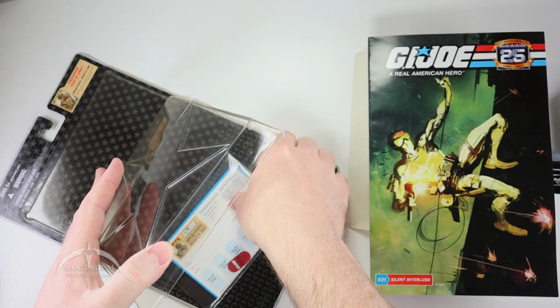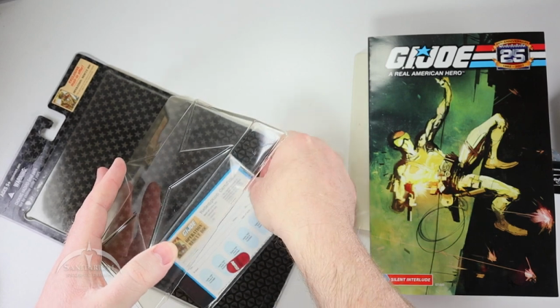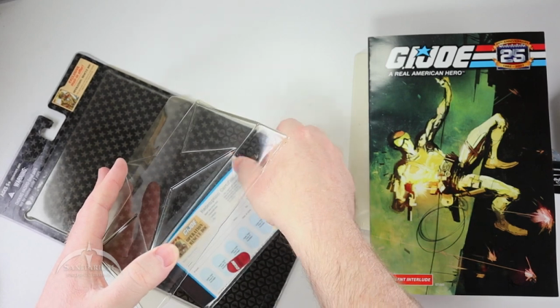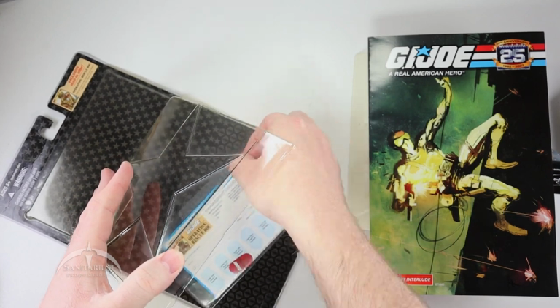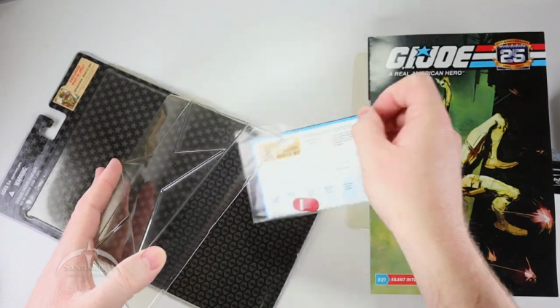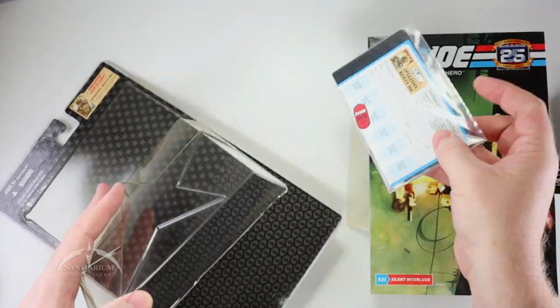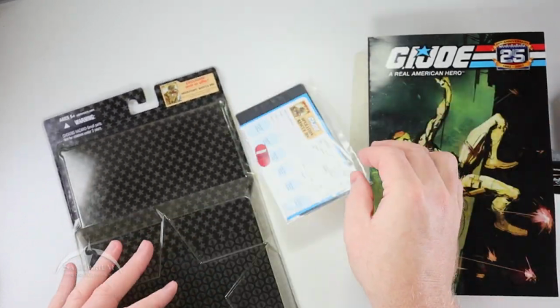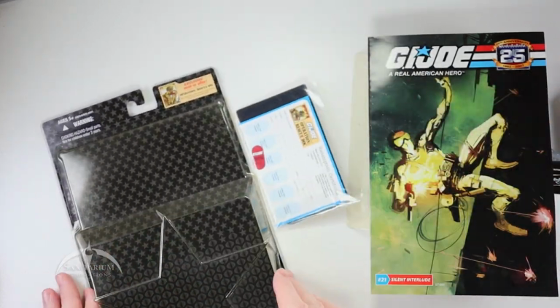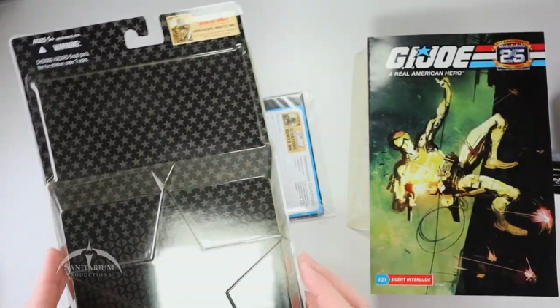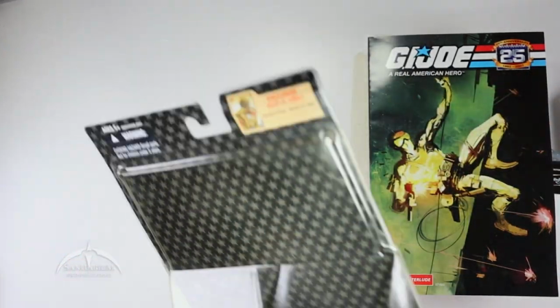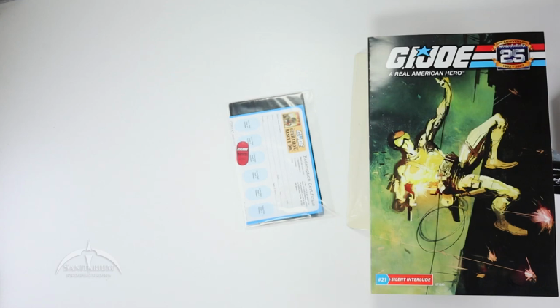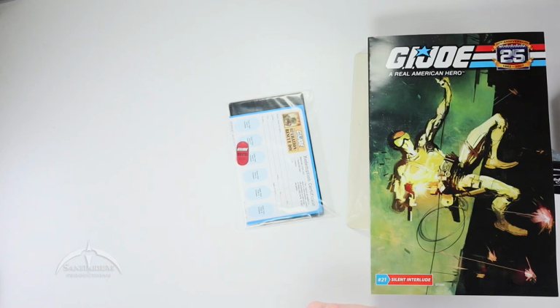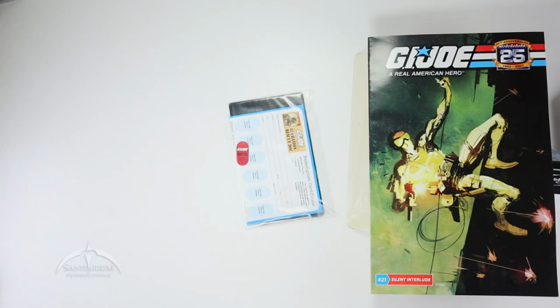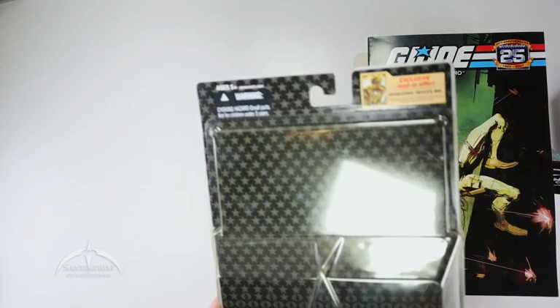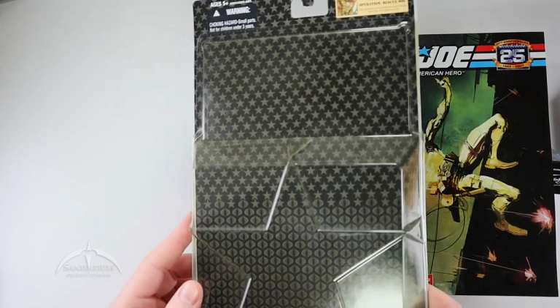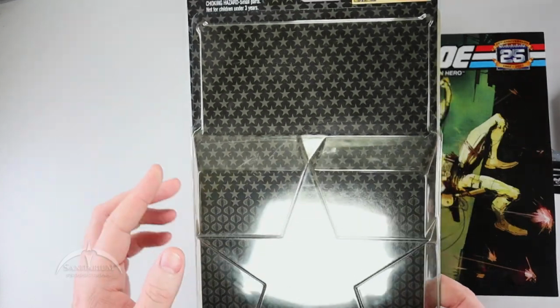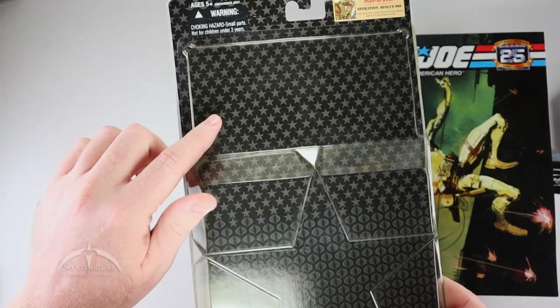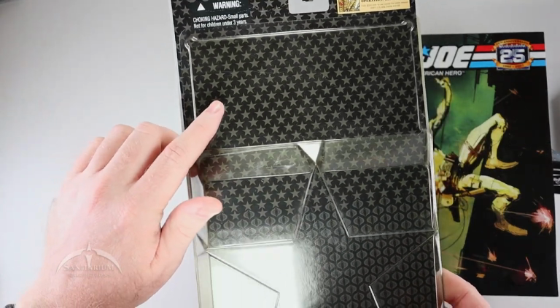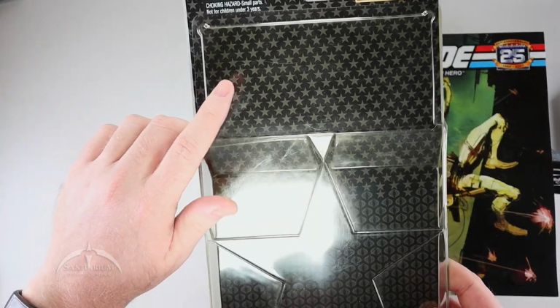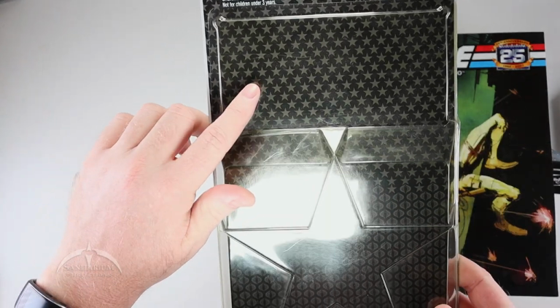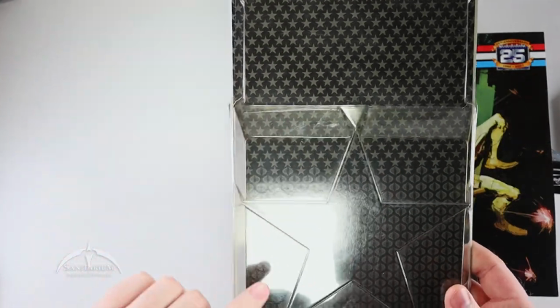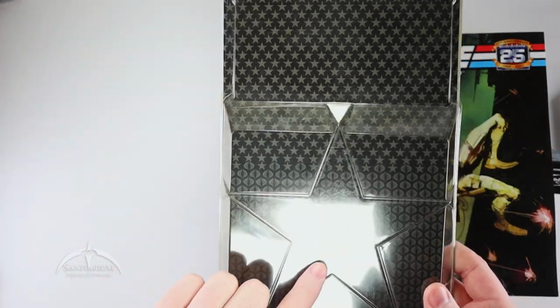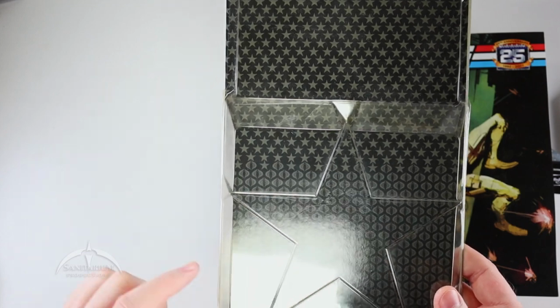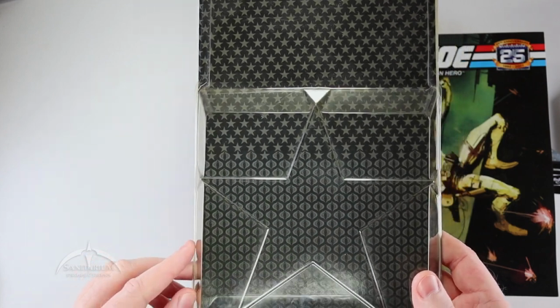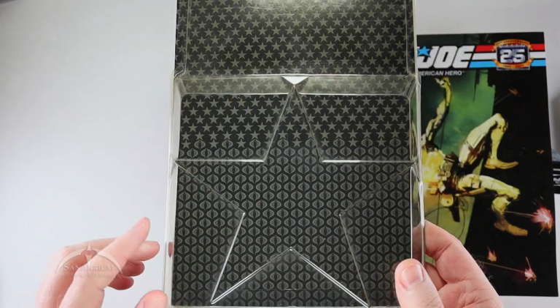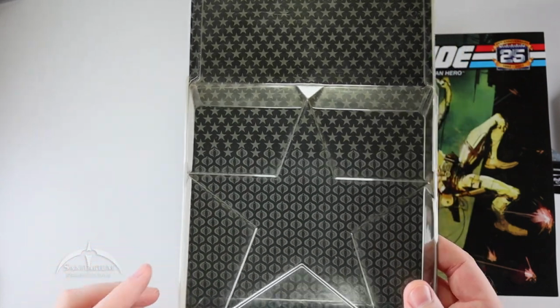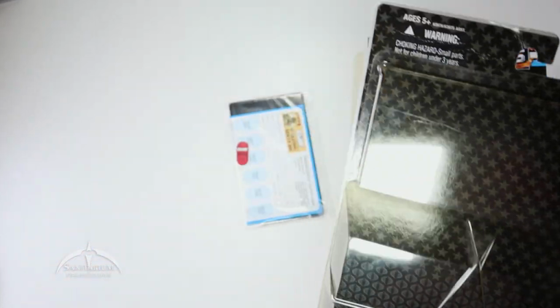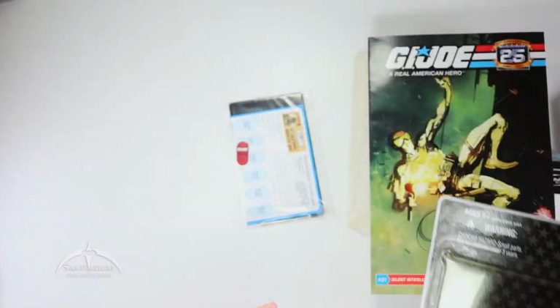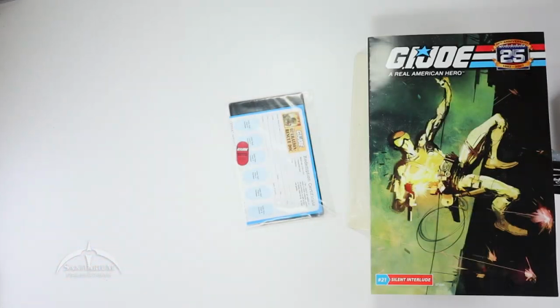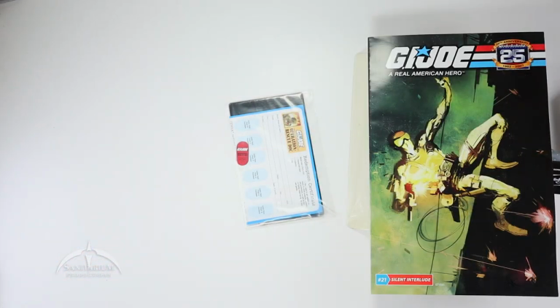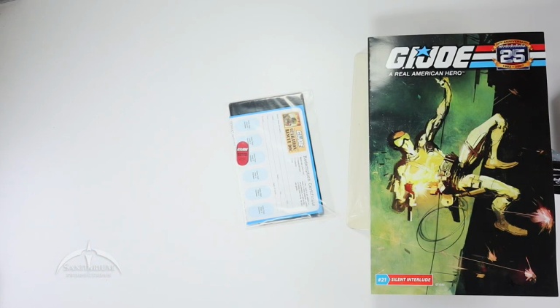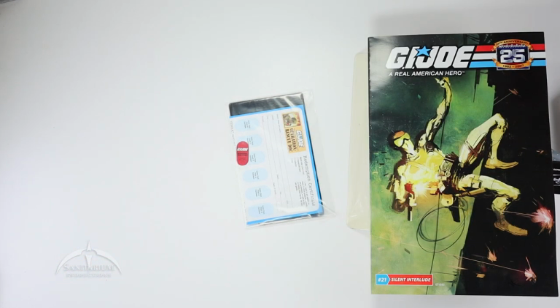And then we've got our little insert here as well. Very cool. We'll toss the package to the side — it is very cool though, with nice stars for the Joe side and the little Cobra symbols for the Cobra side.